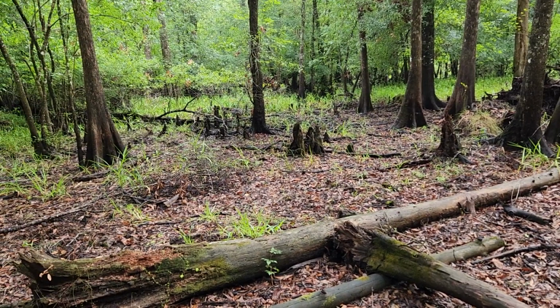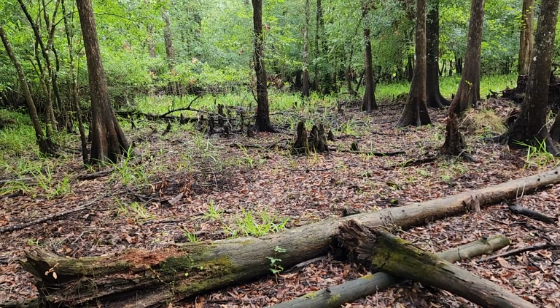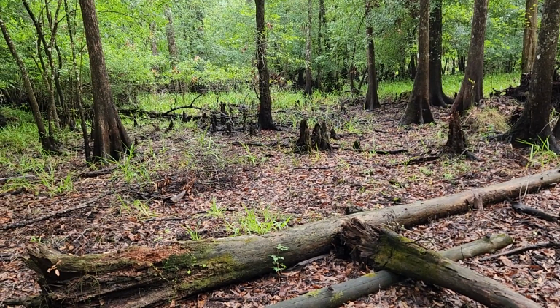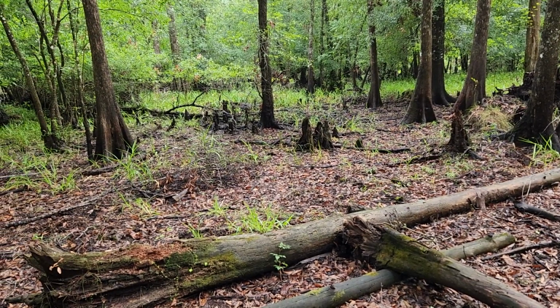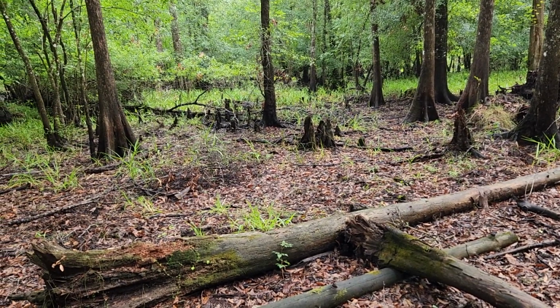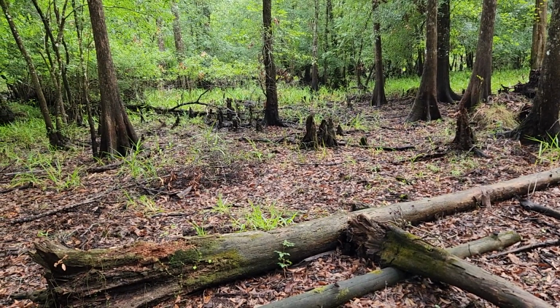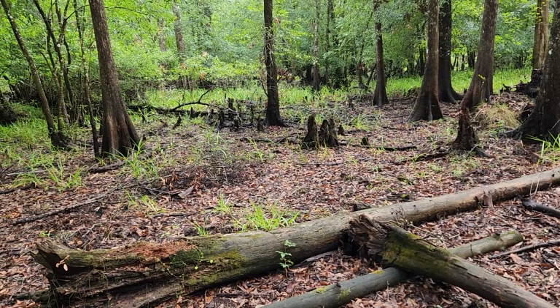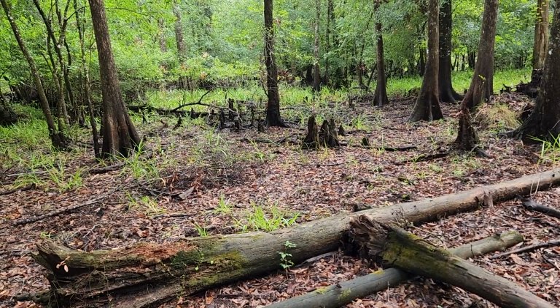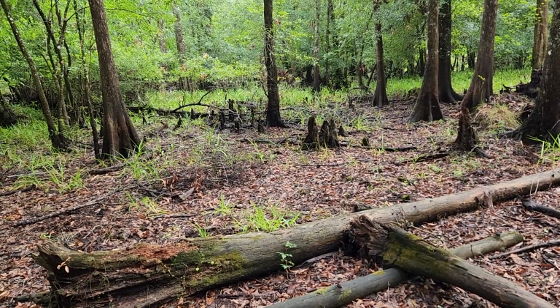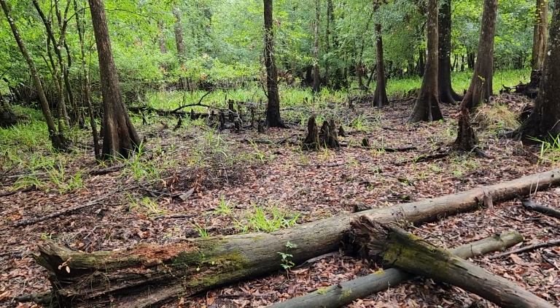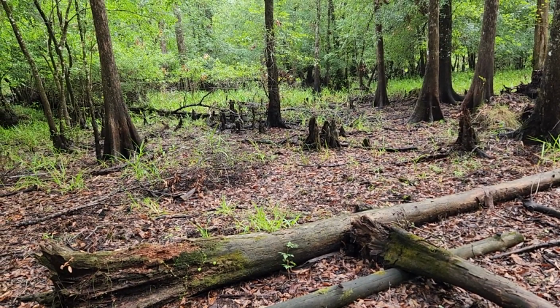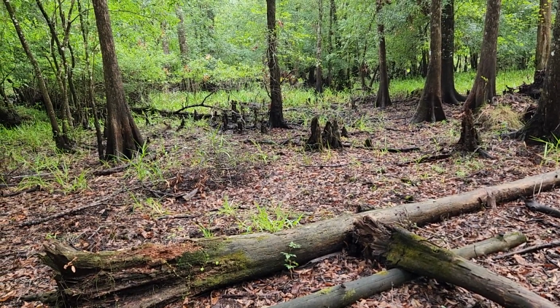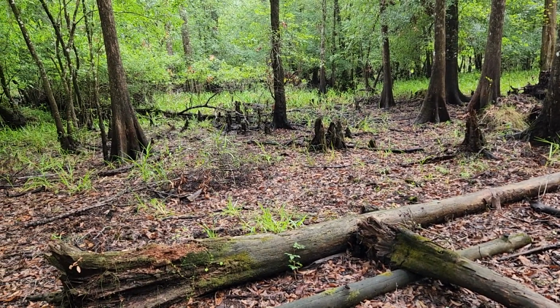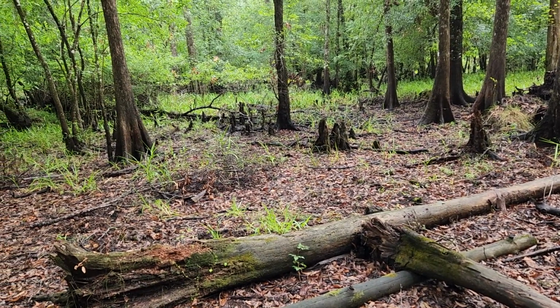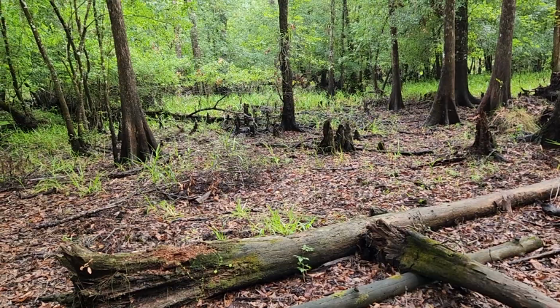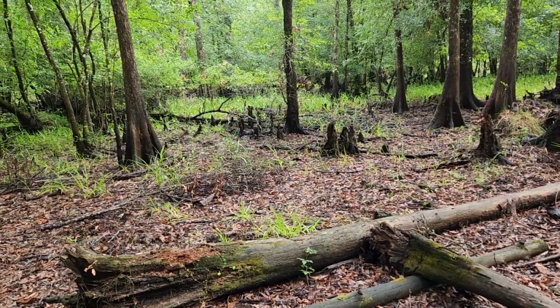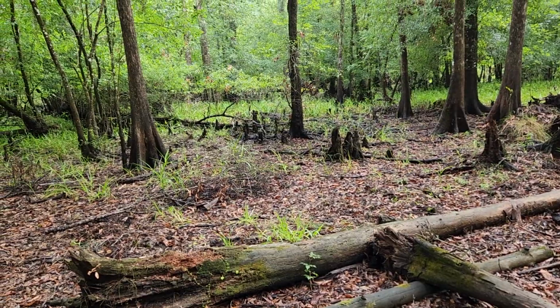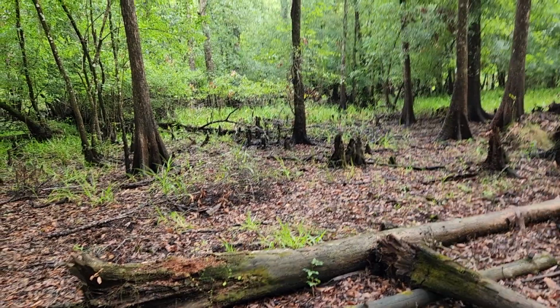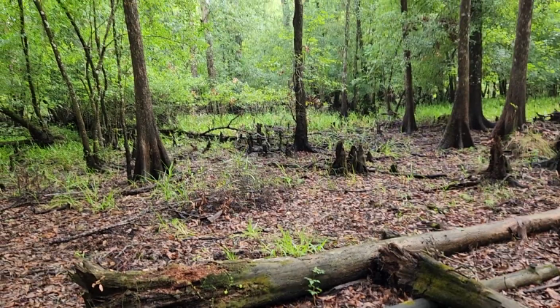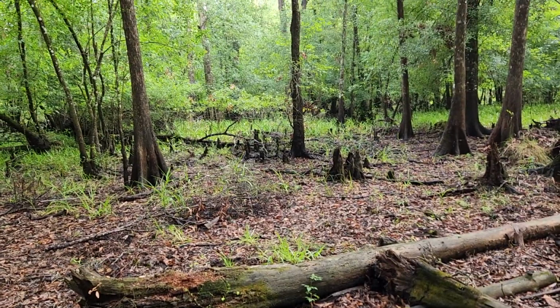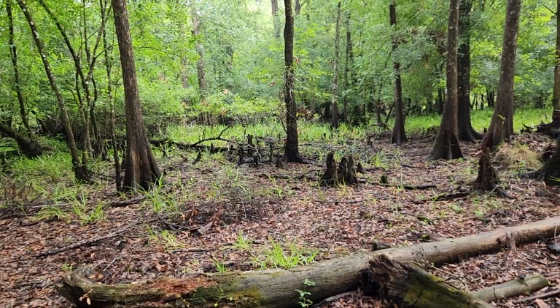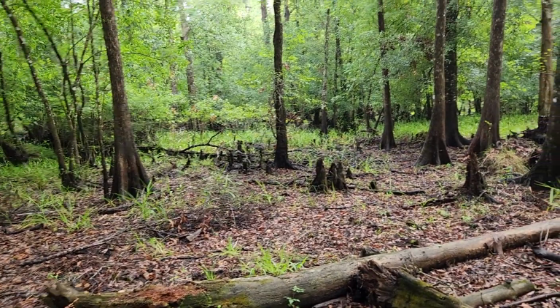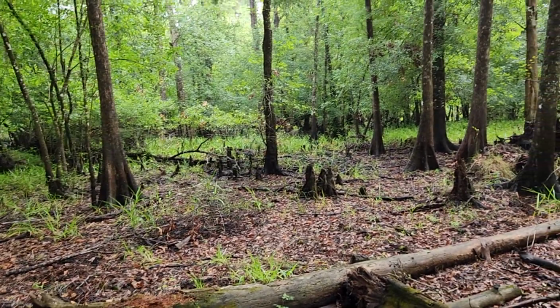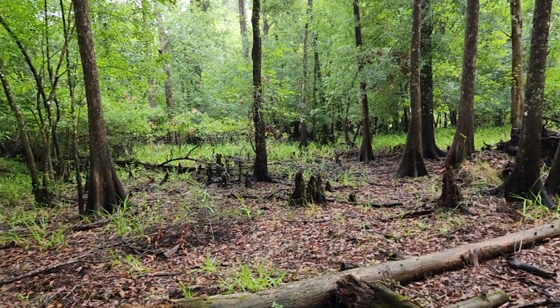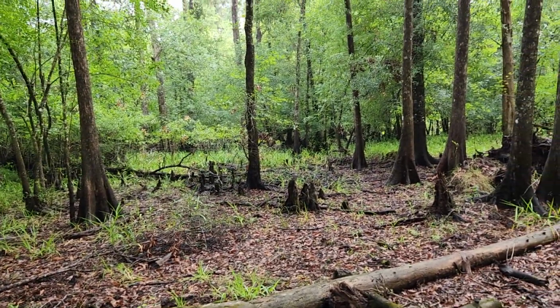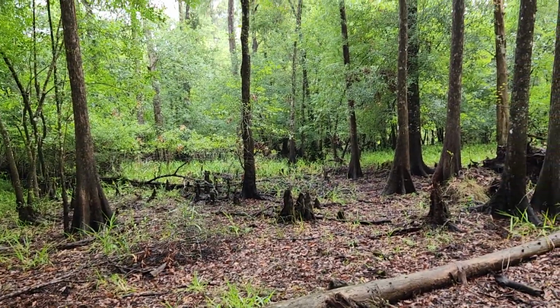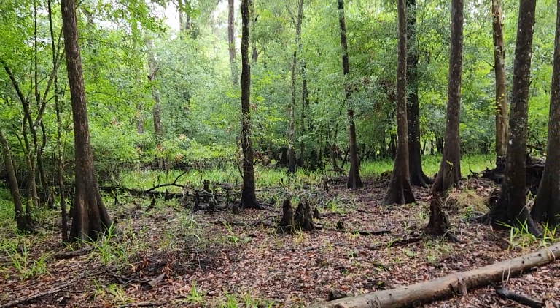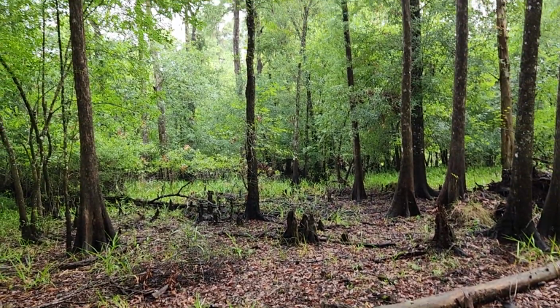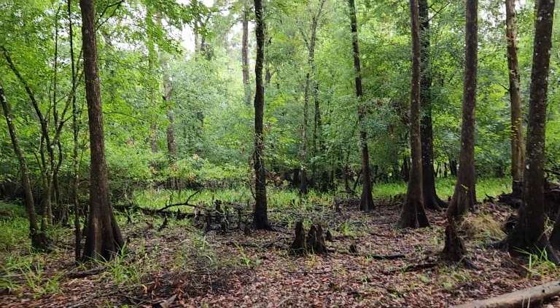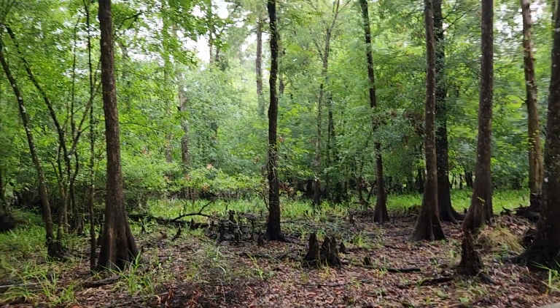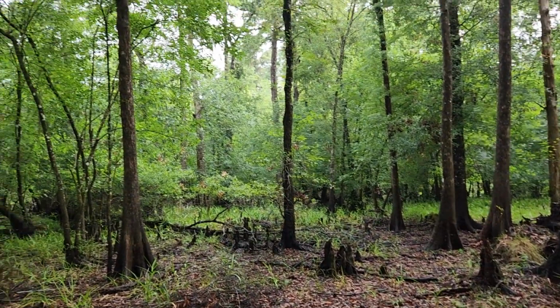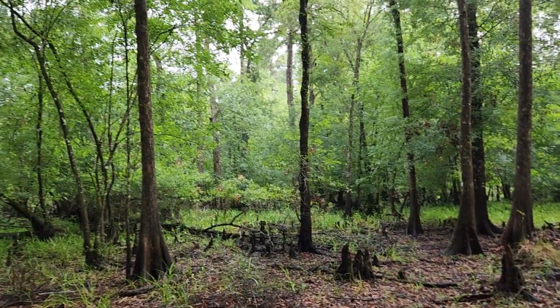Hi, this is Marie with the Mid-Florida Bigfoot research team. I'm here with Chris Hensley and Ruby Jo Brew. It's just absolutely beautiful out here.